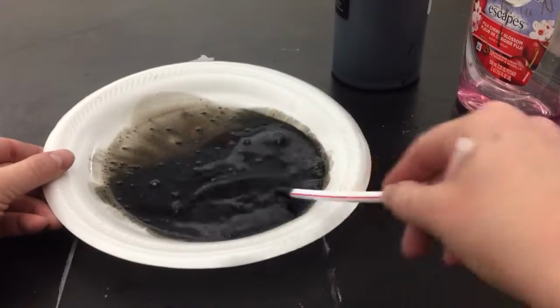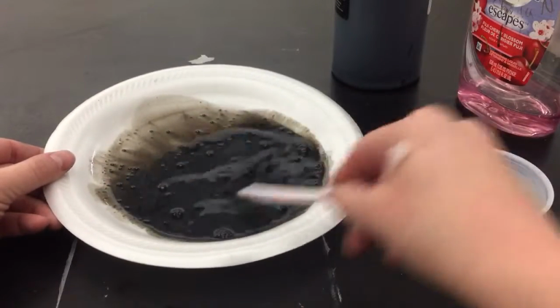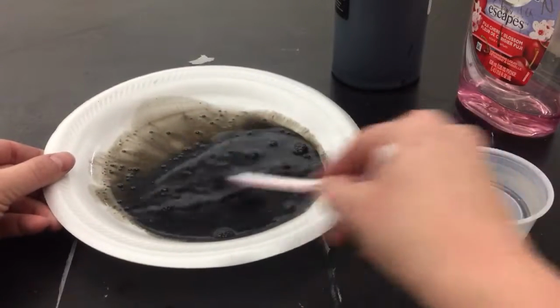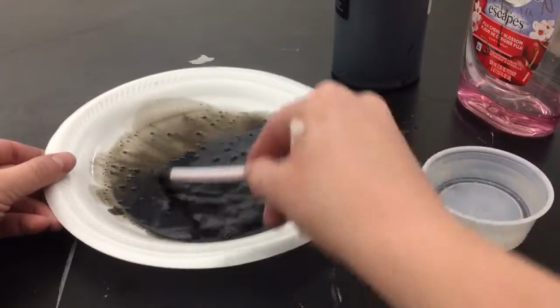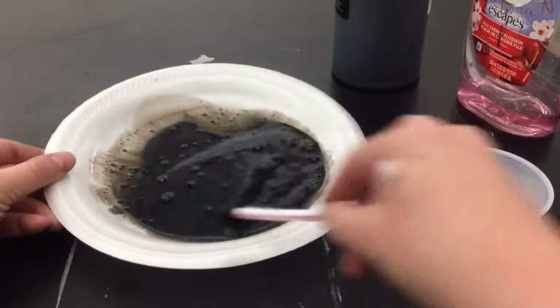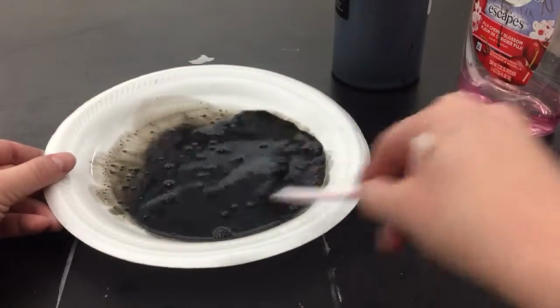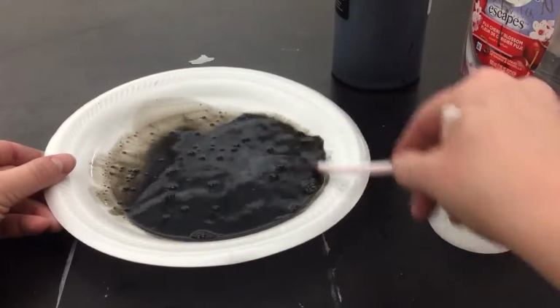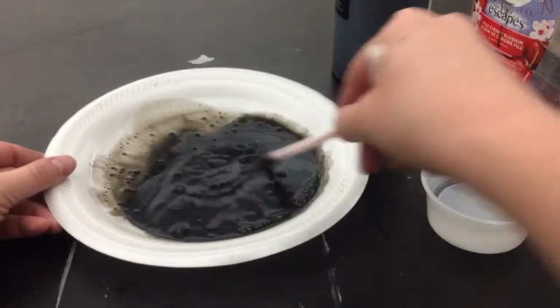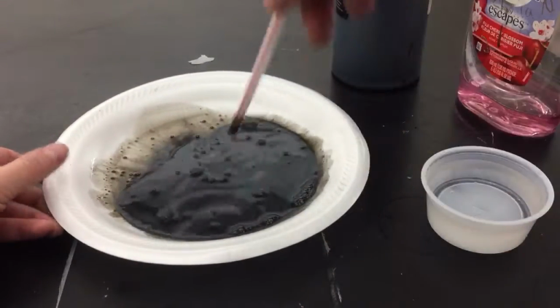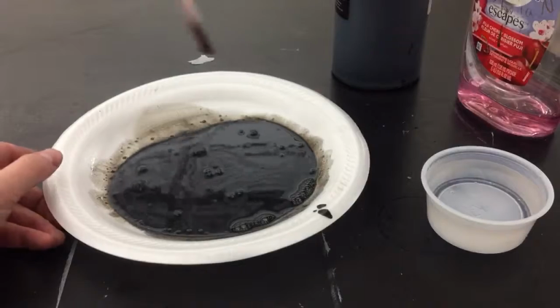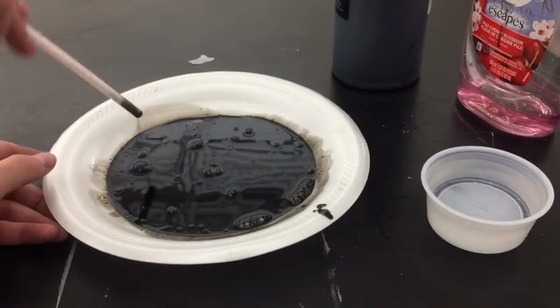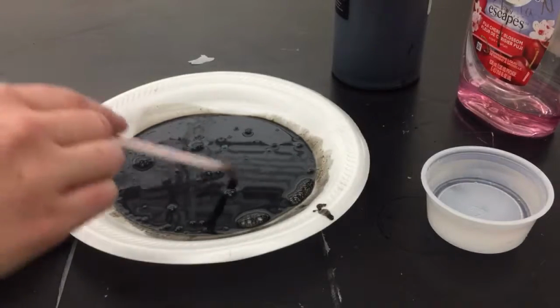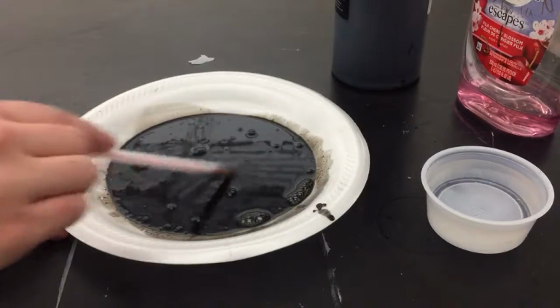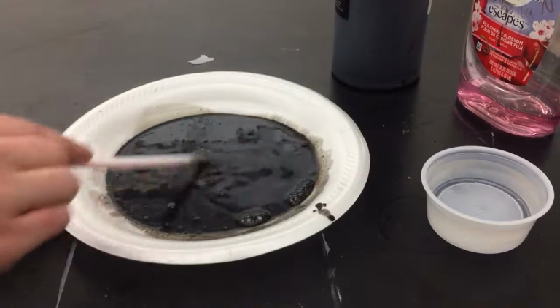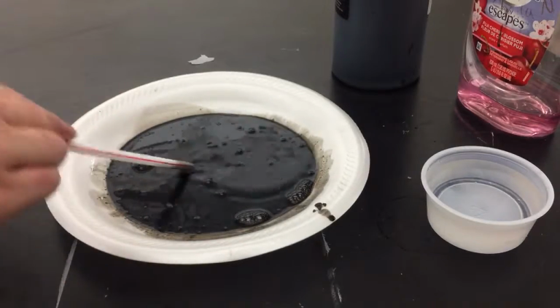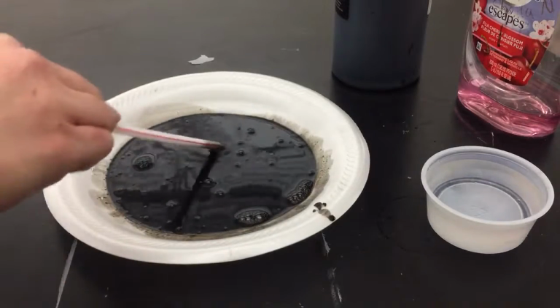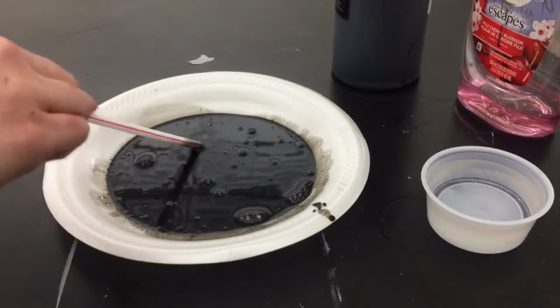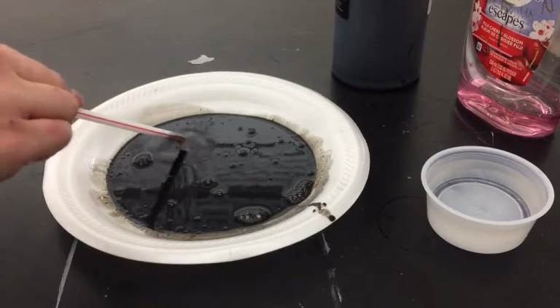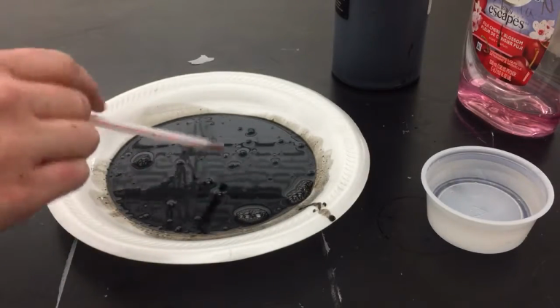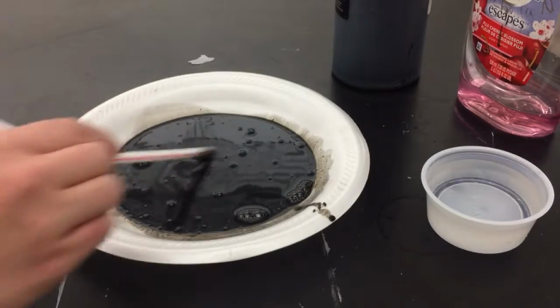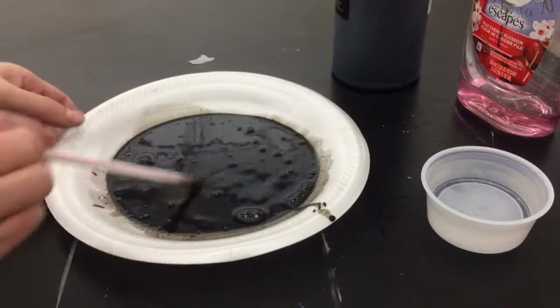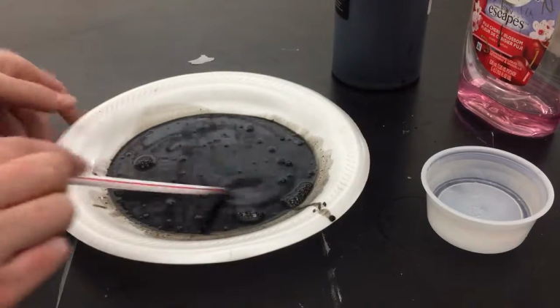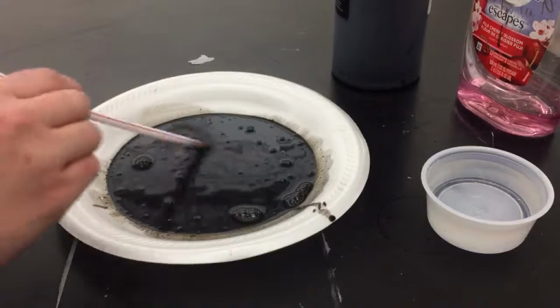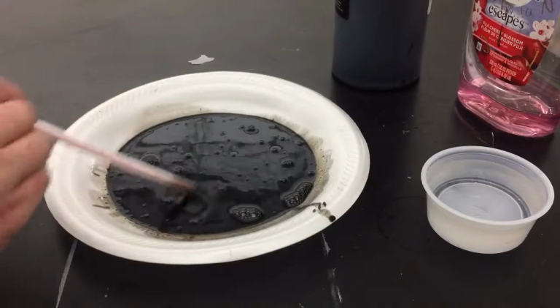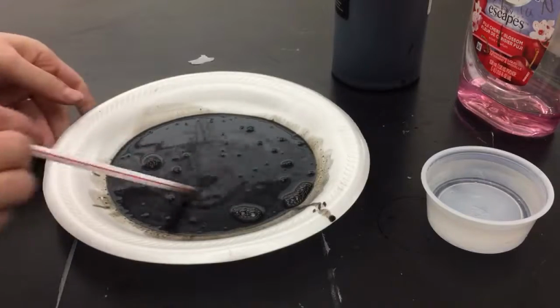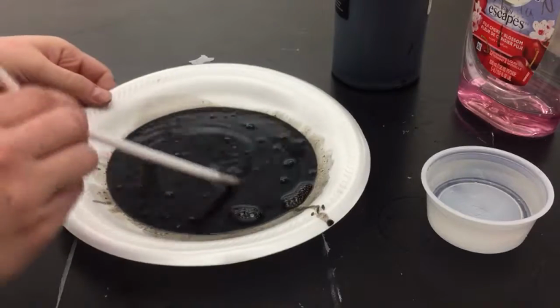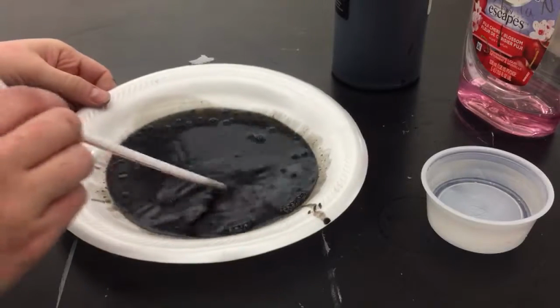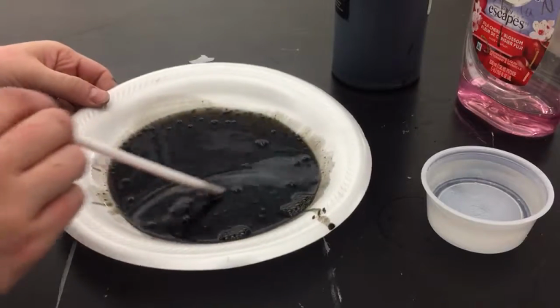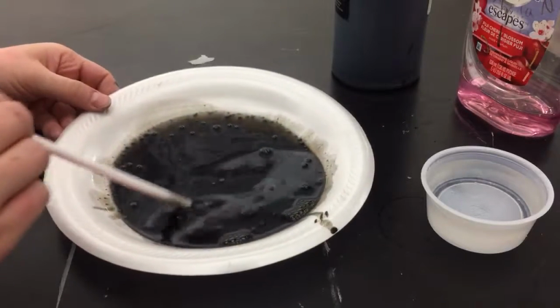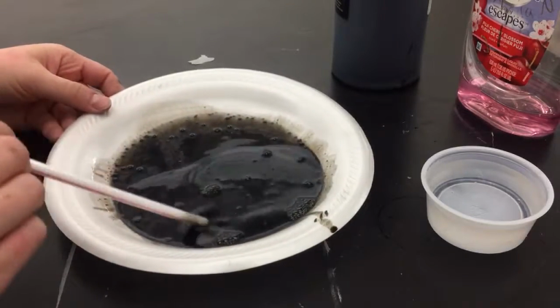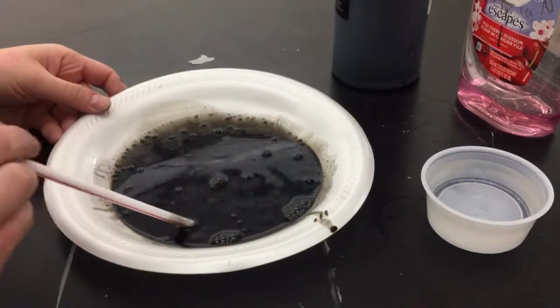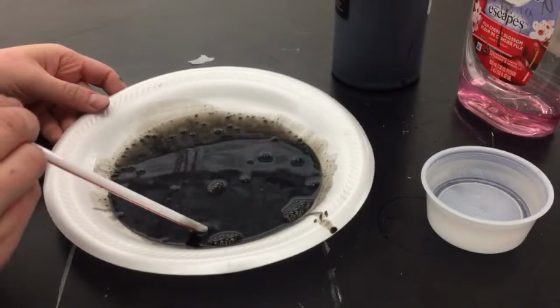Then you're going to take your straw and blow bubbles. Keep your straw from day to day since you only get one straw. I'm going to blow some bubbles here — you might need to tilt the plate just a little bit.